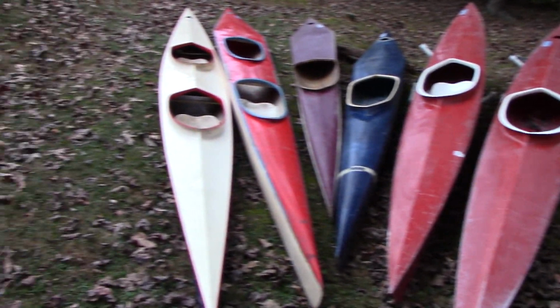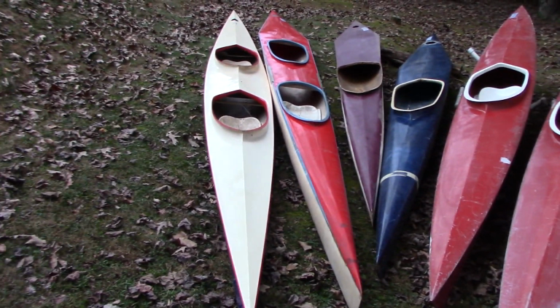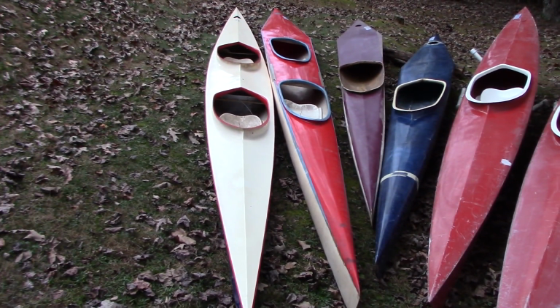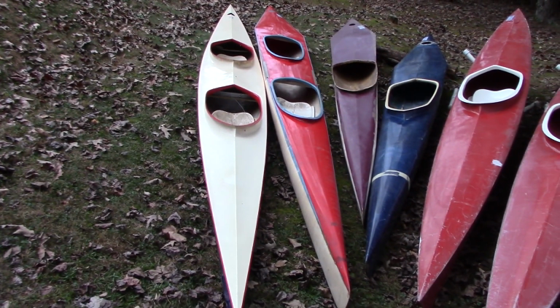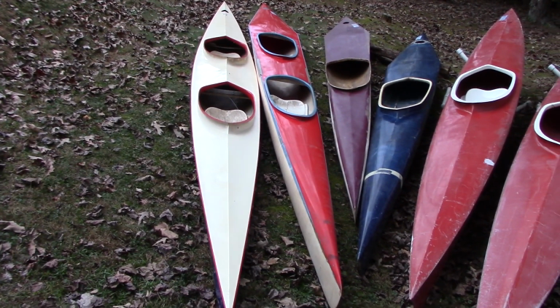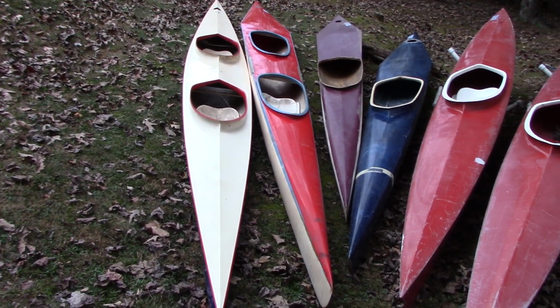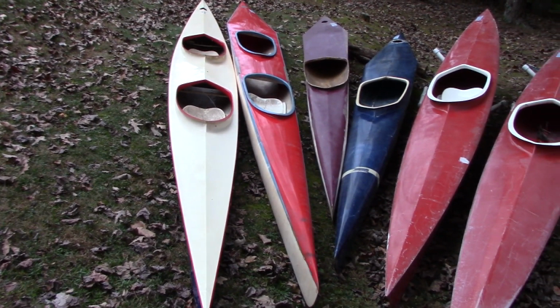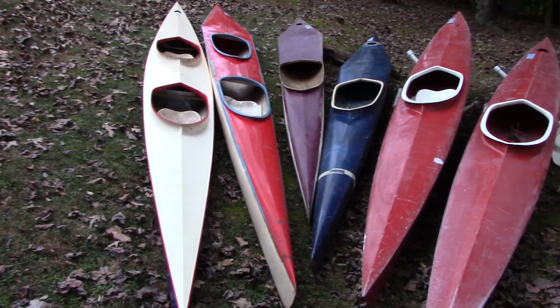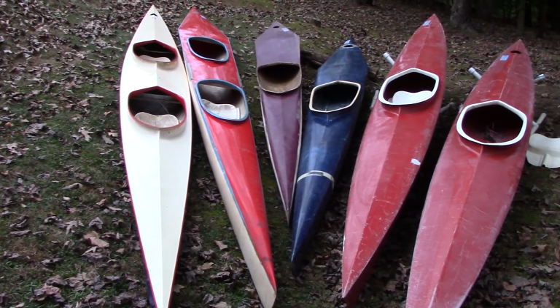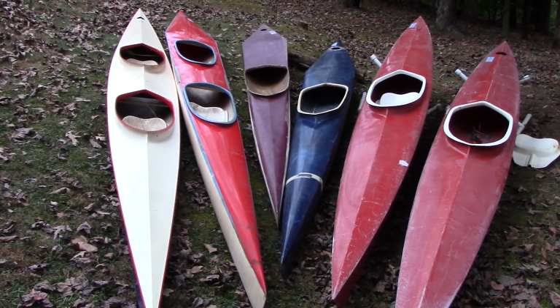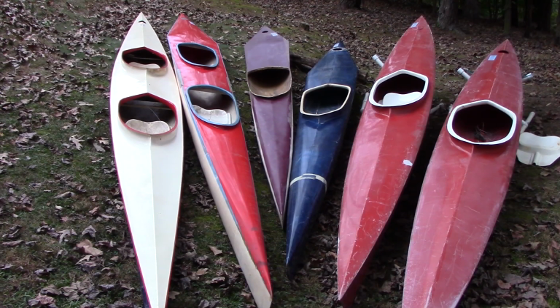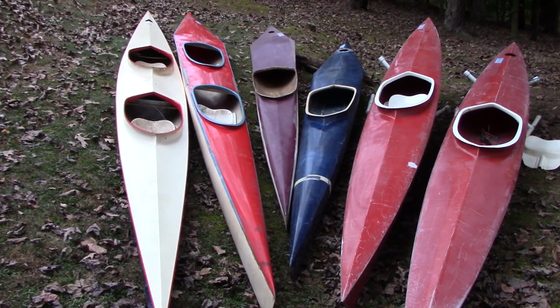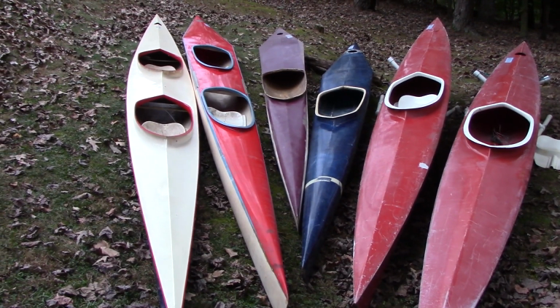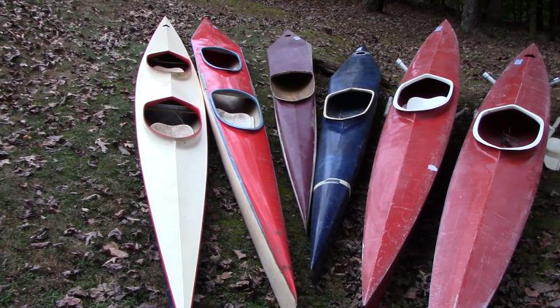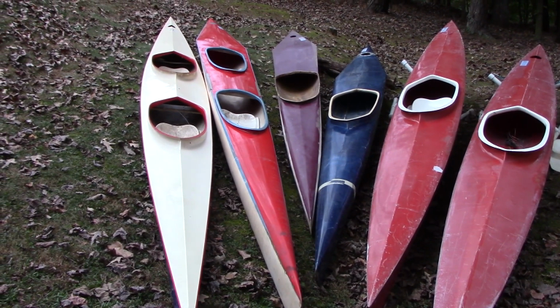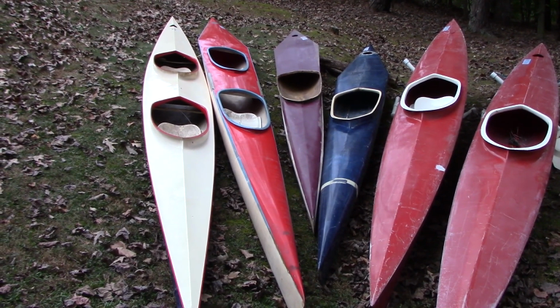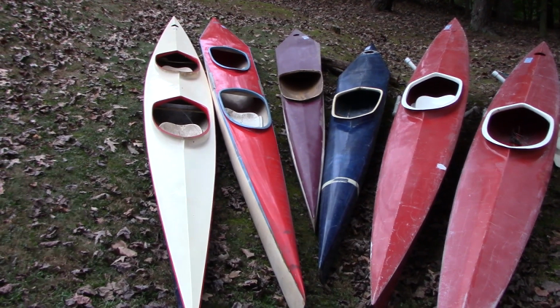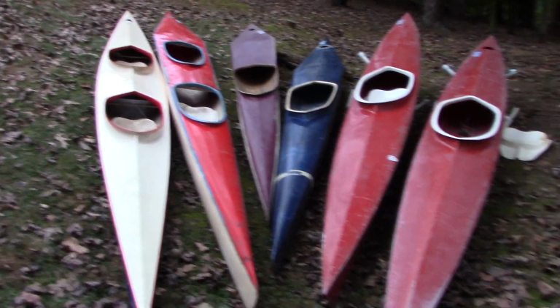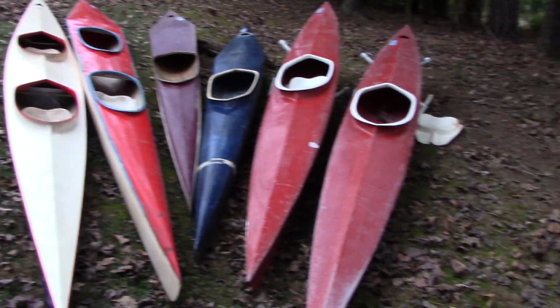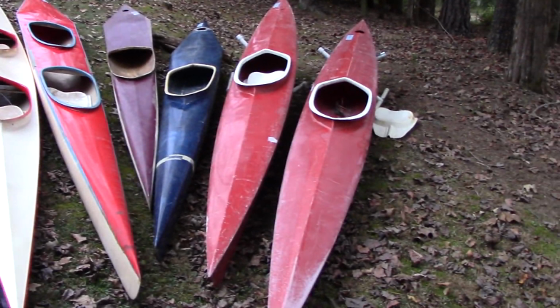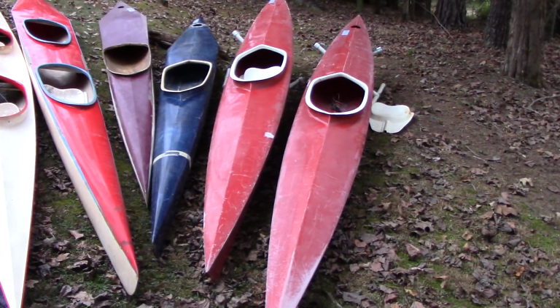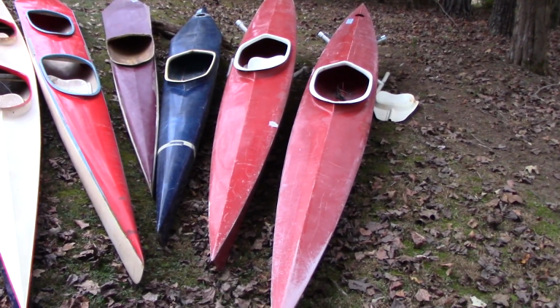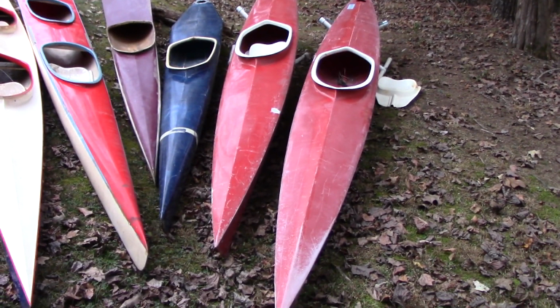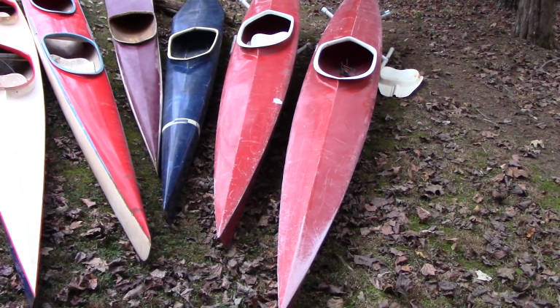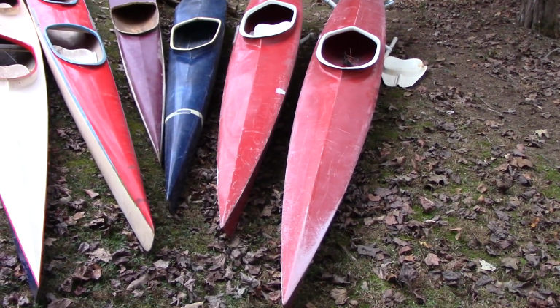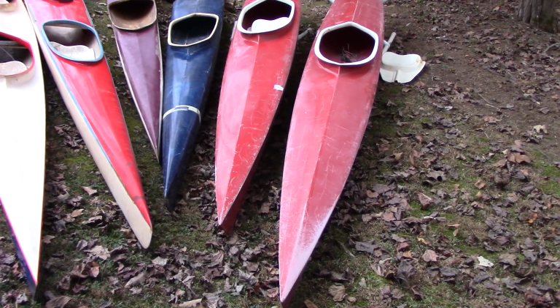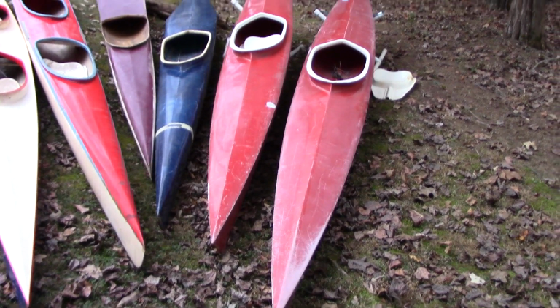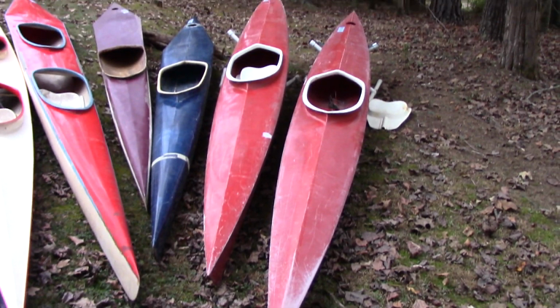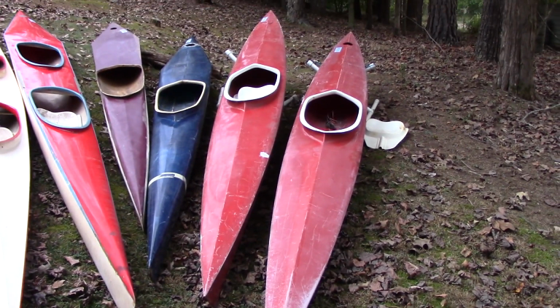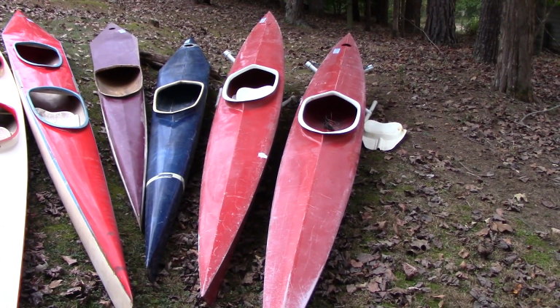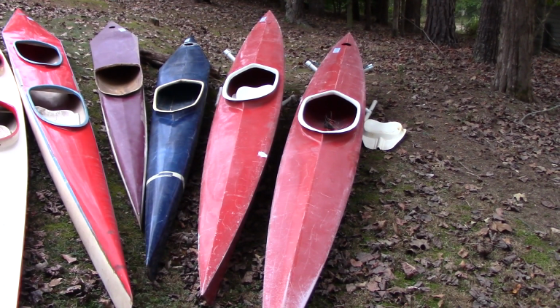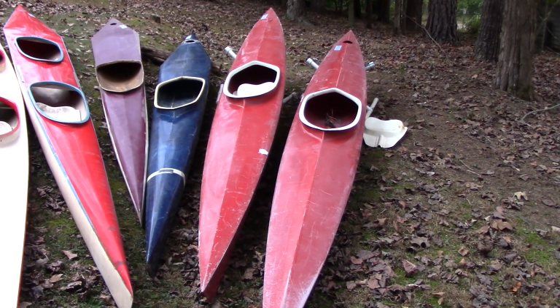We've got two K2s here on the left, two K1 sprint boats here in the middle, and then two flat water trainers. These are called Struer Slenders.